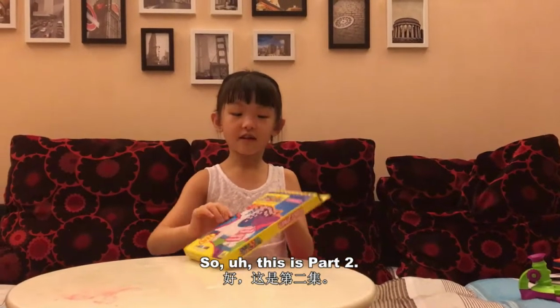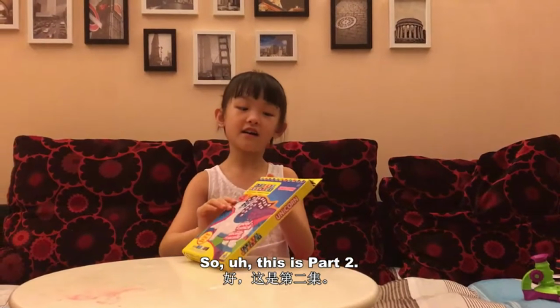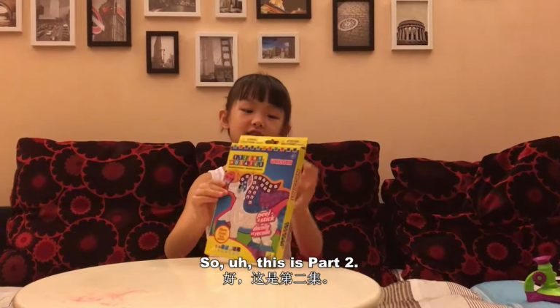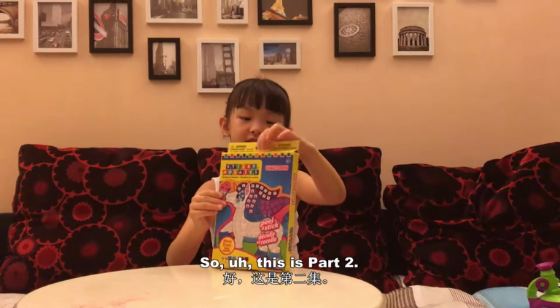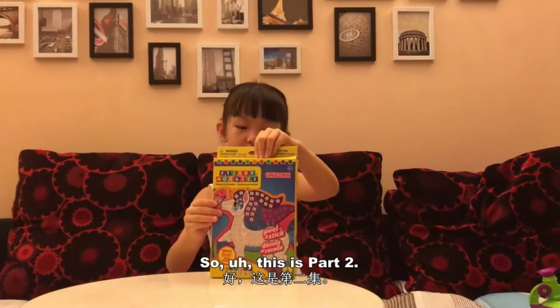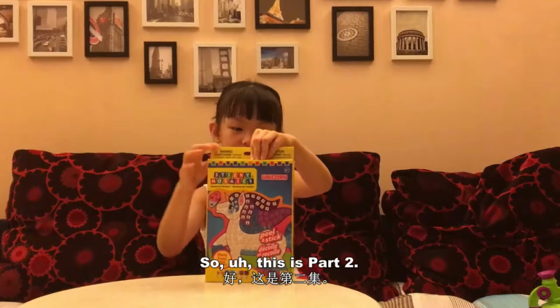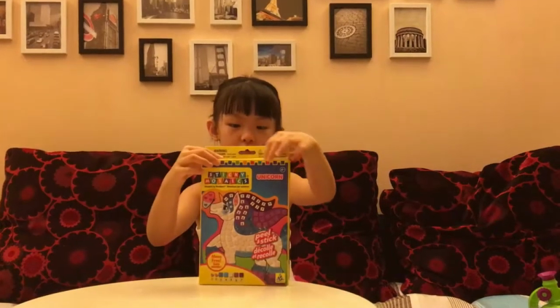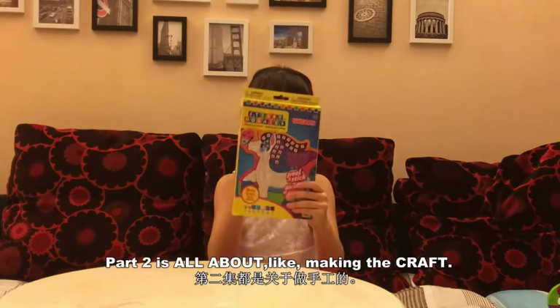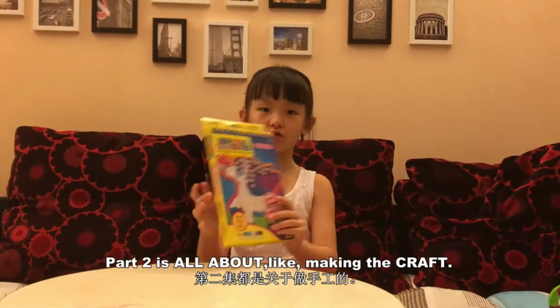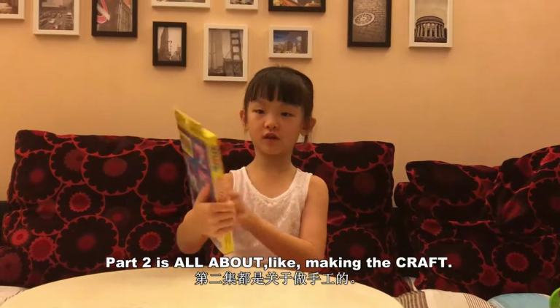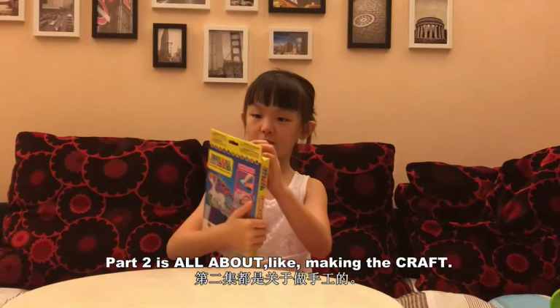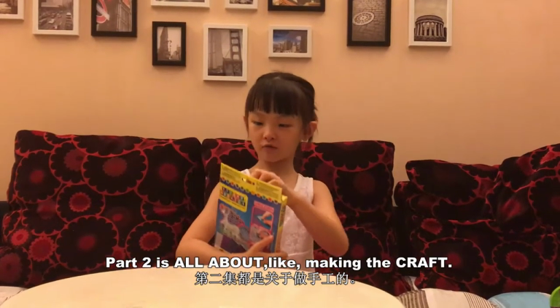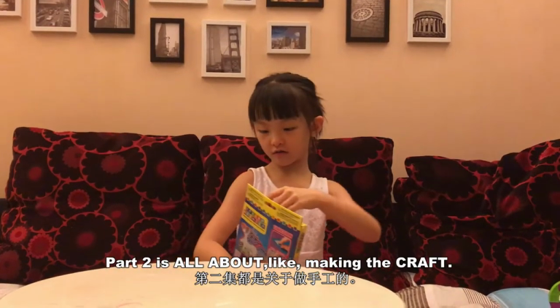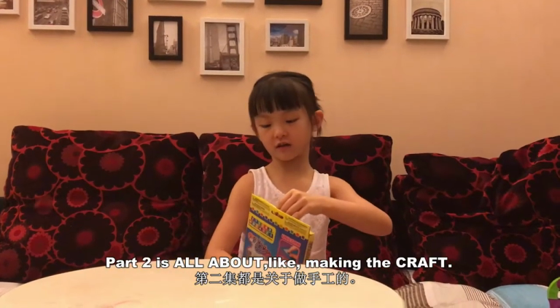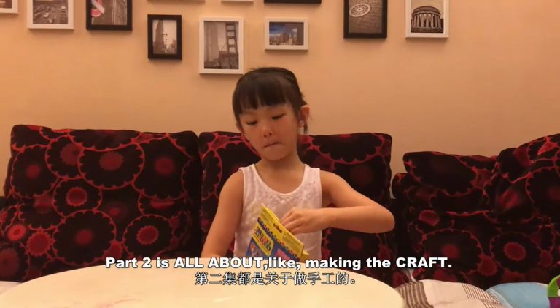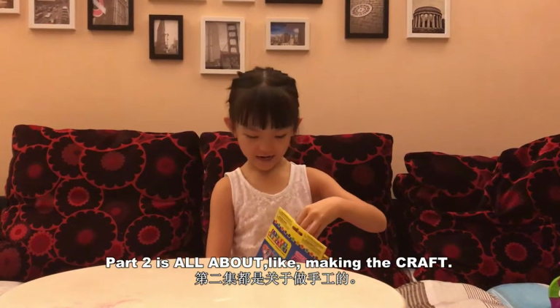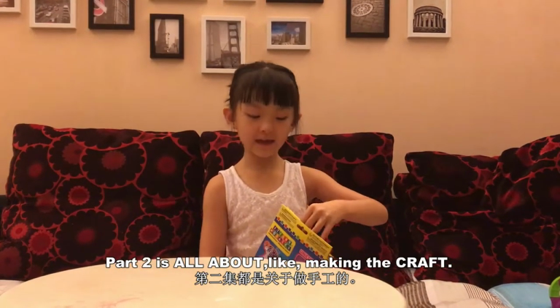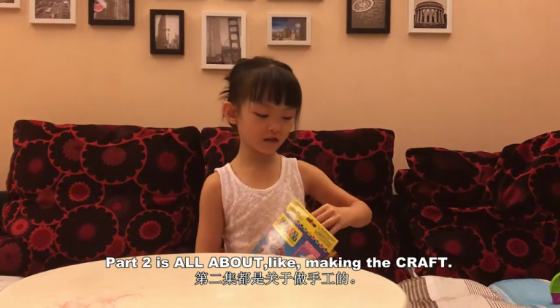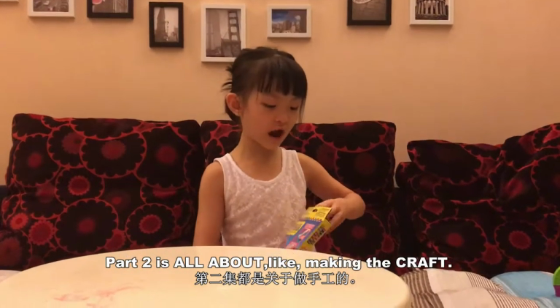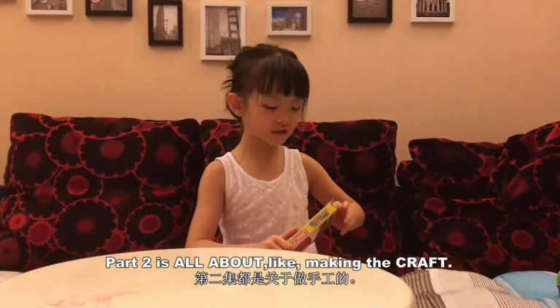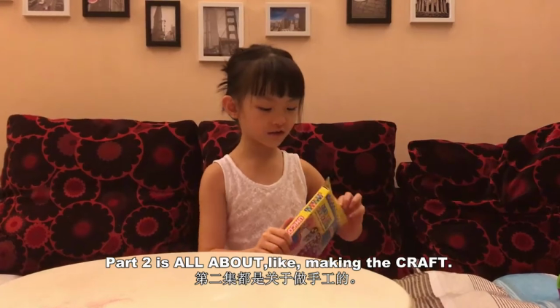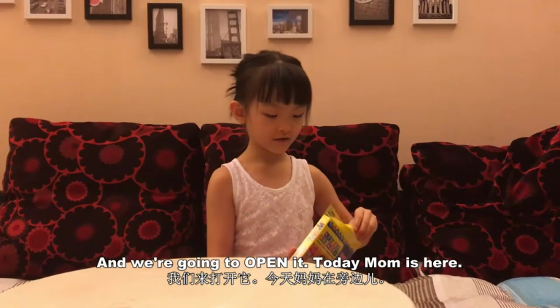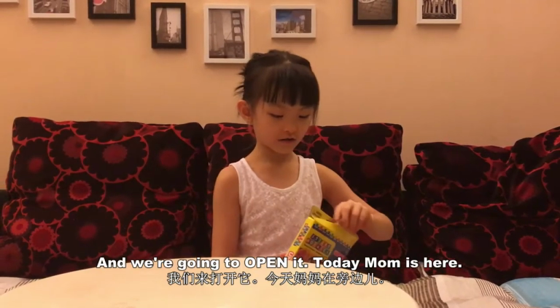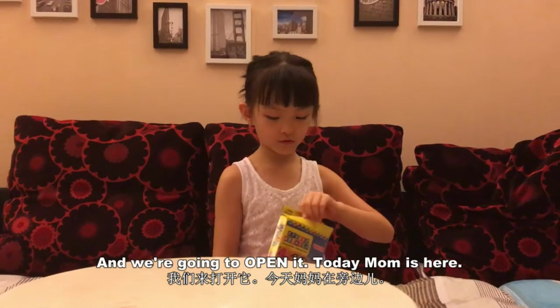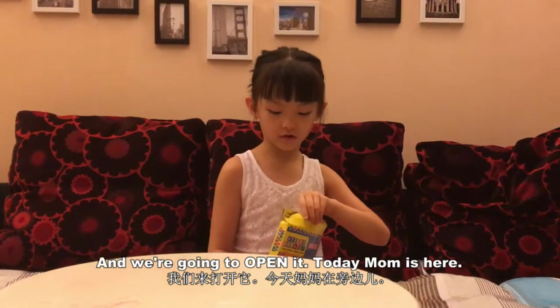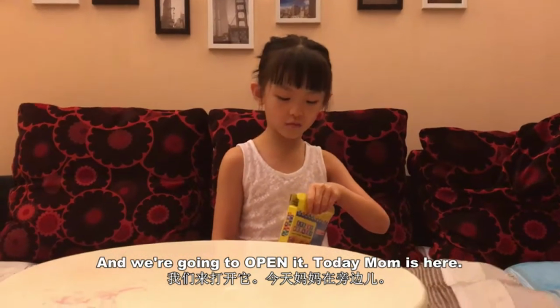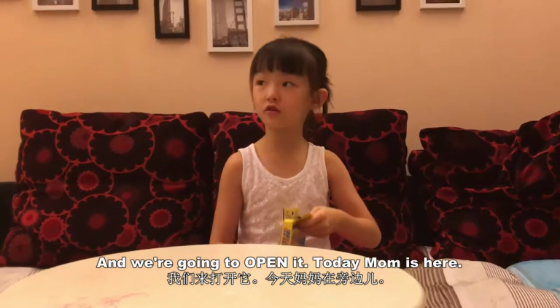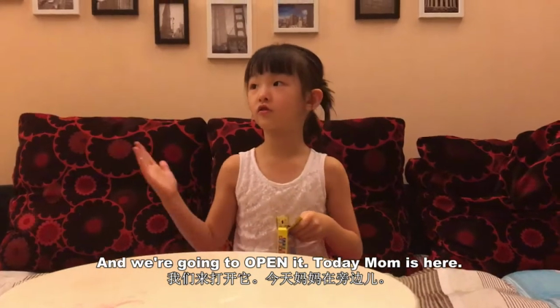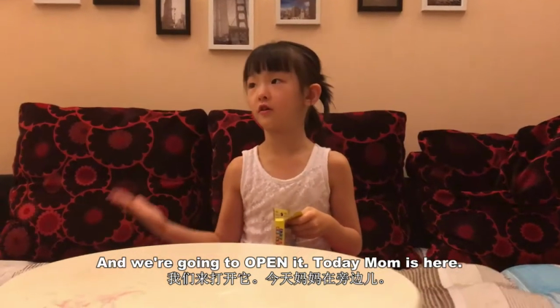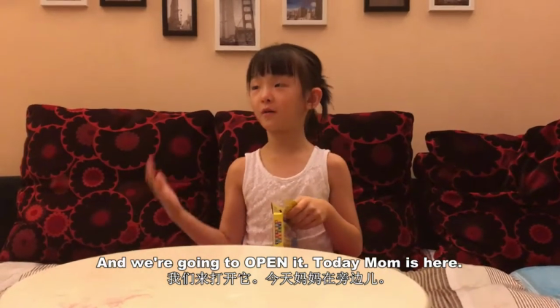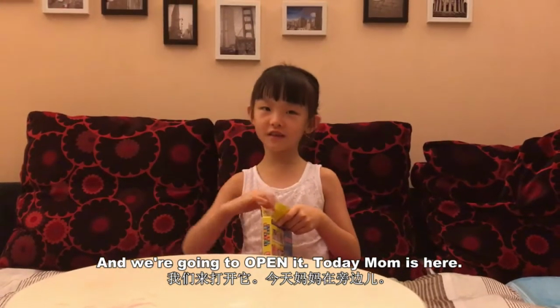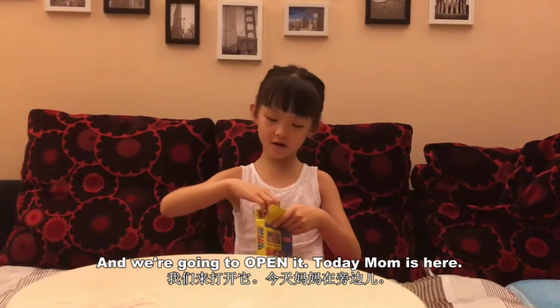So this is part two. Part two is all about making the craft and we're going to open it. Today mom is here.